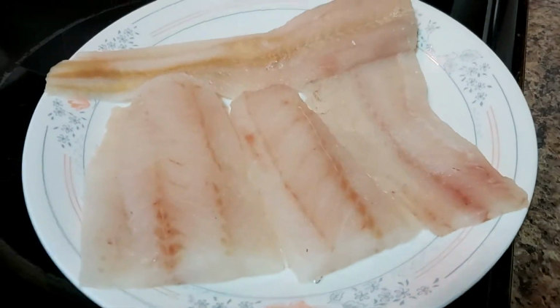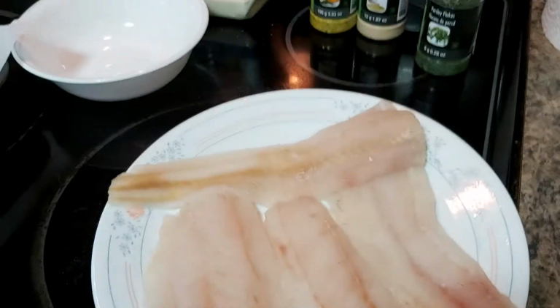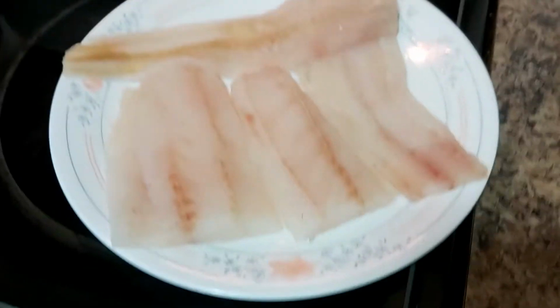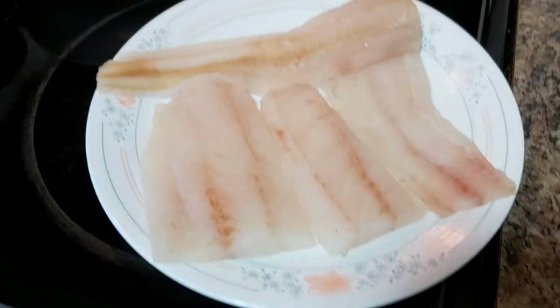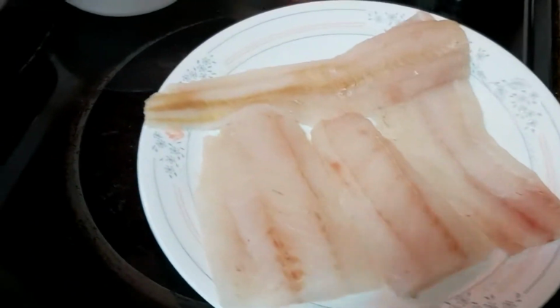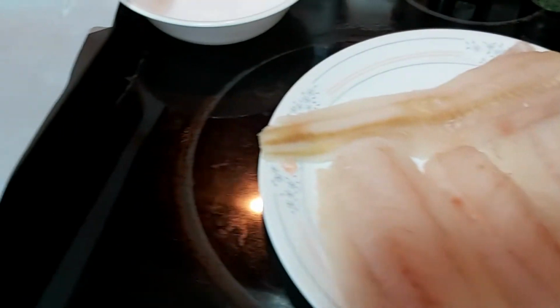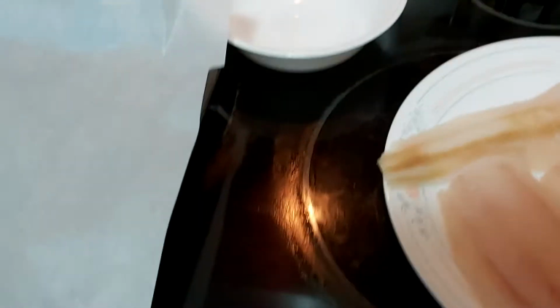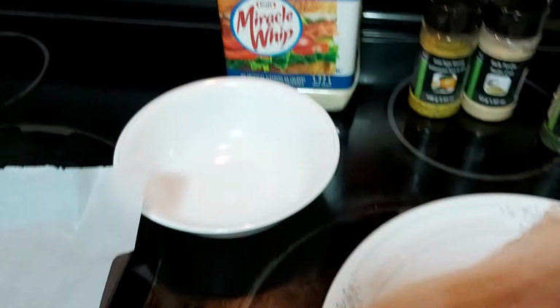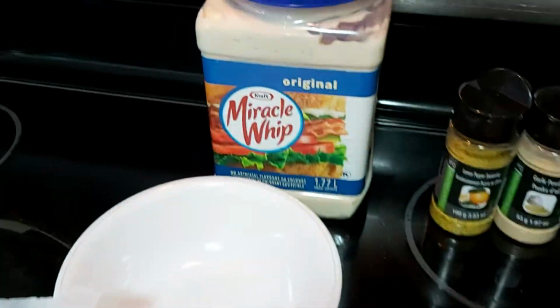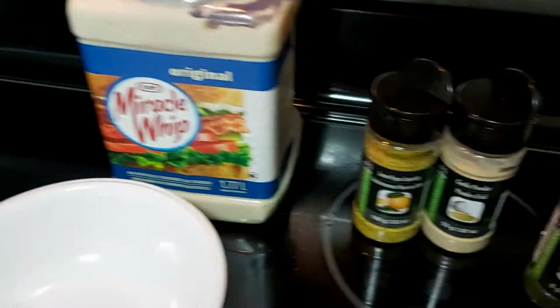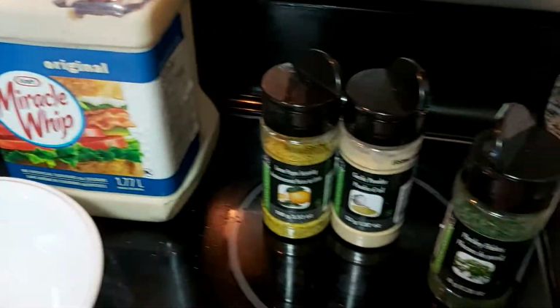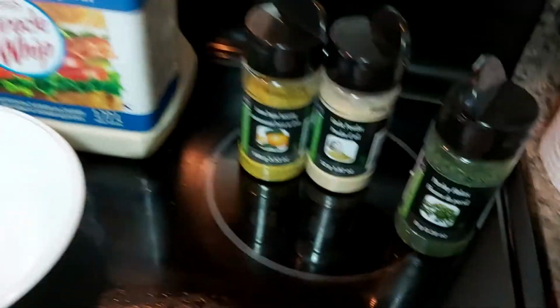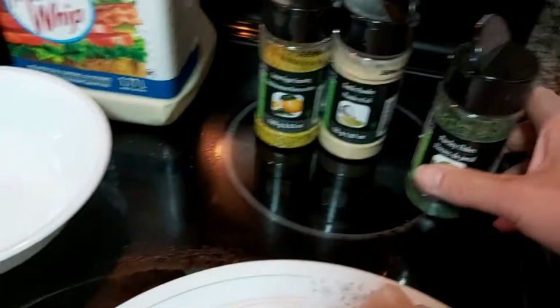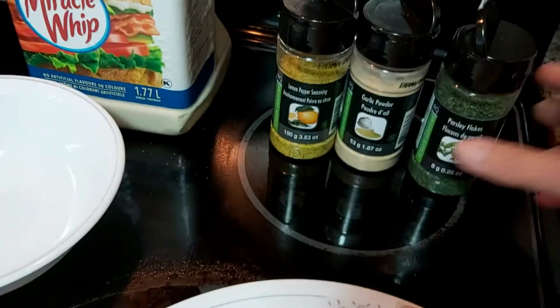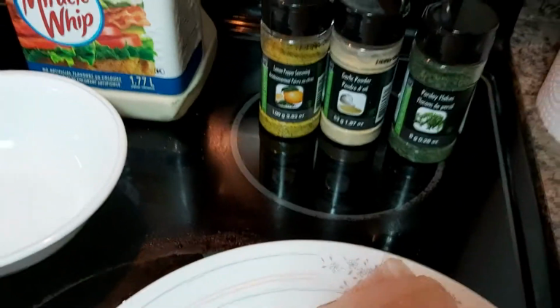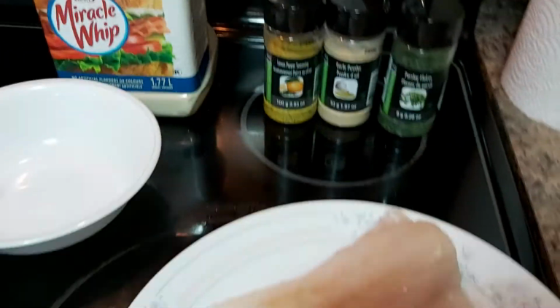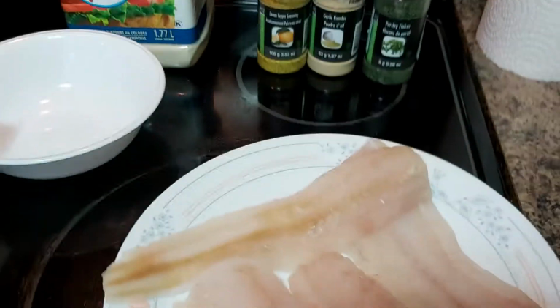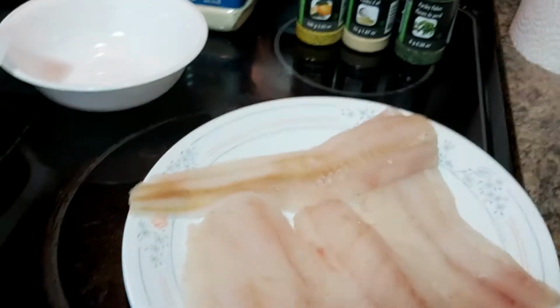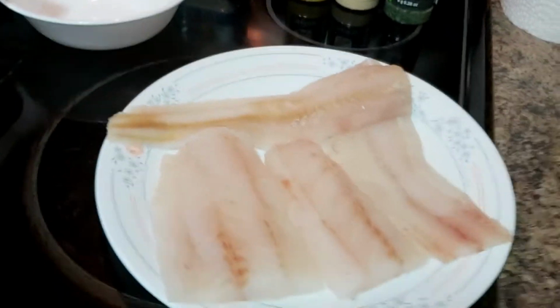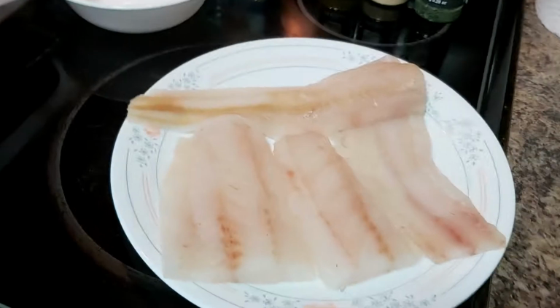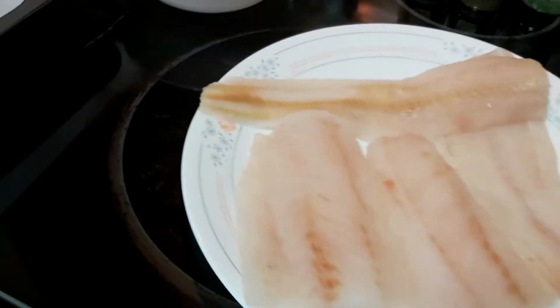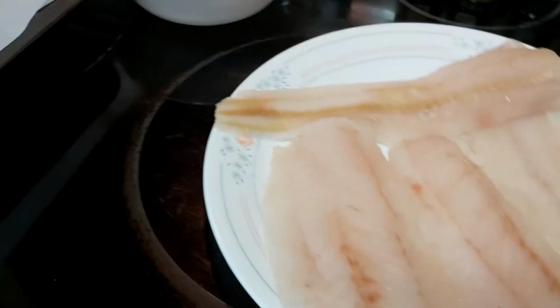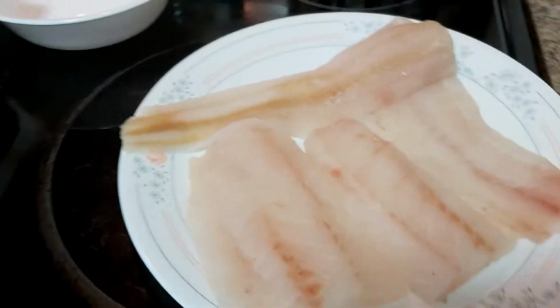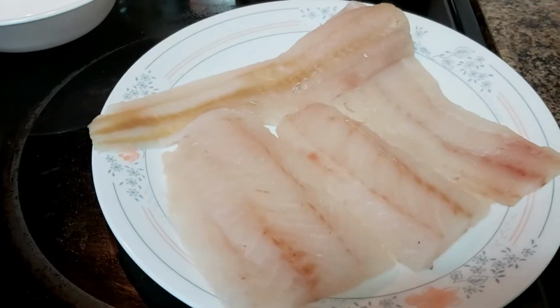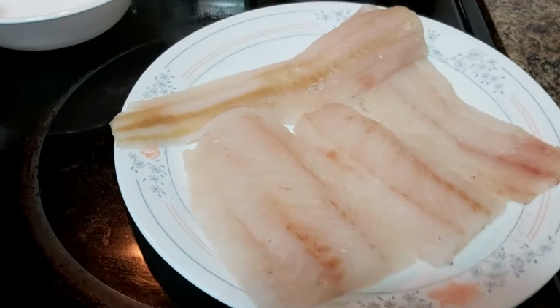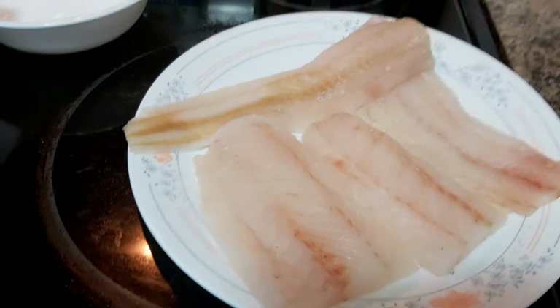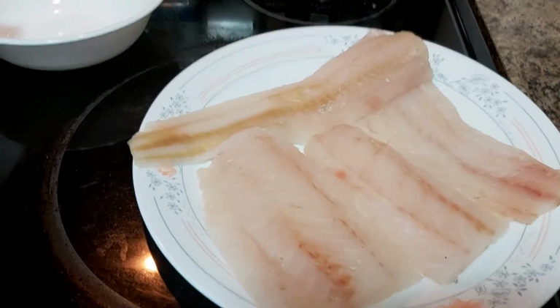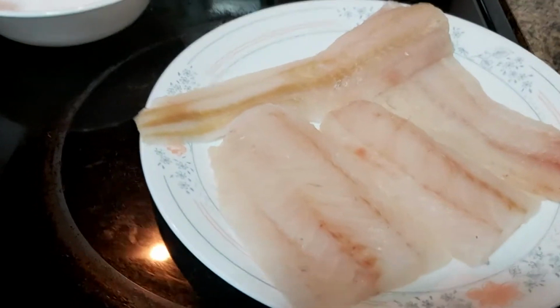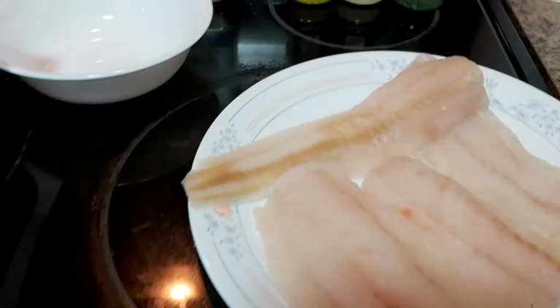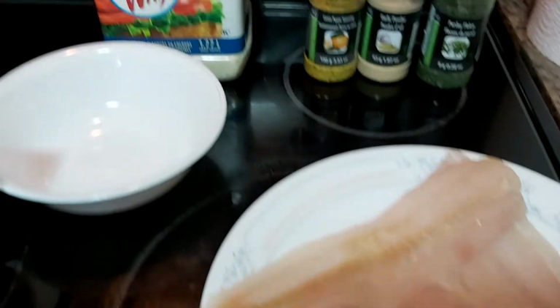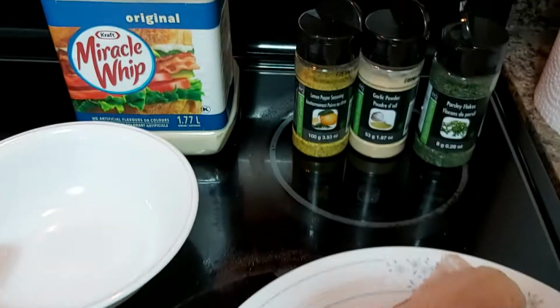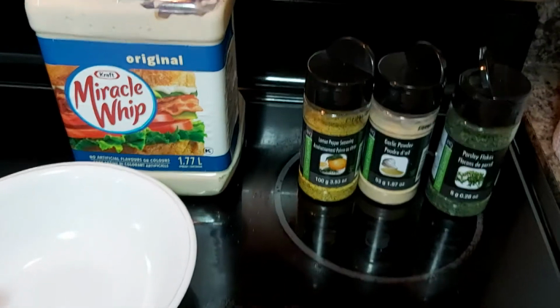Hello everyone, wonderful friends! Welcome back here at La Arnie's Kitchen and Food Creations. Today I would love and be delighted to share with you how to make a very easy type of lunch dish.